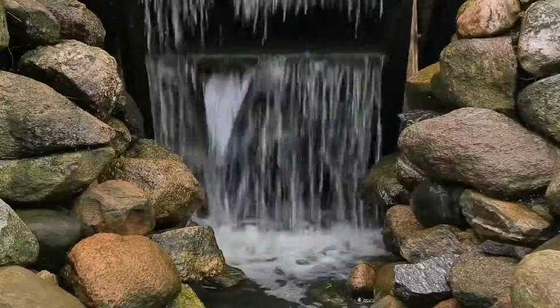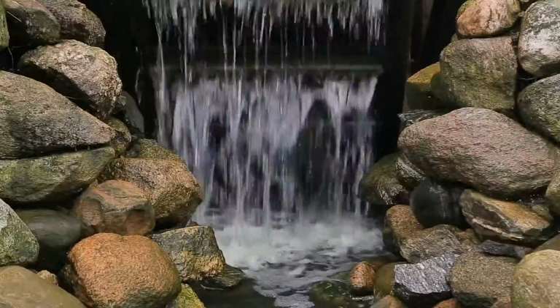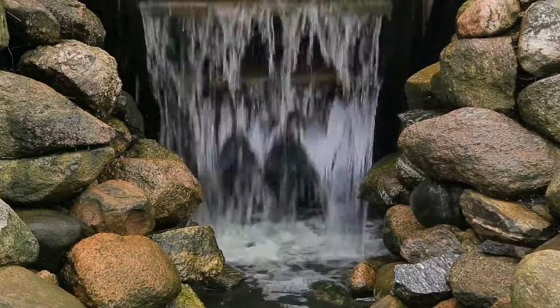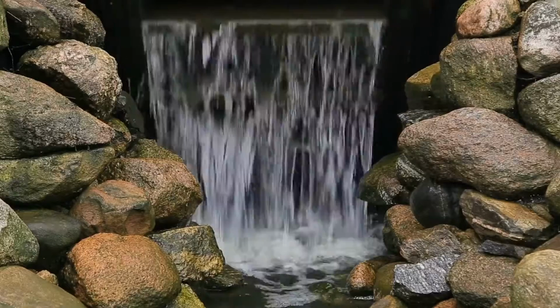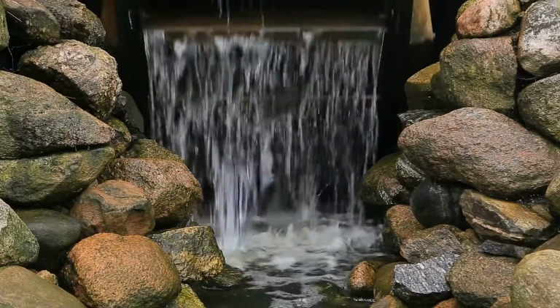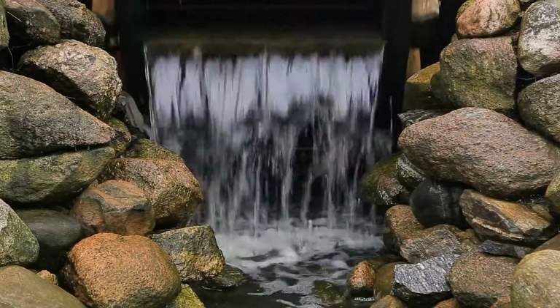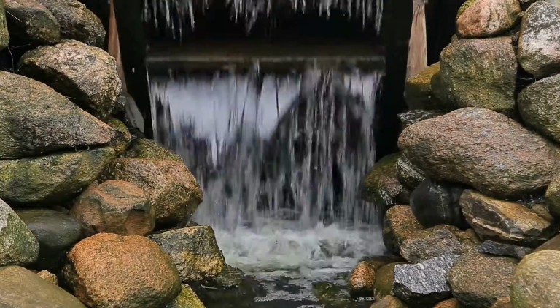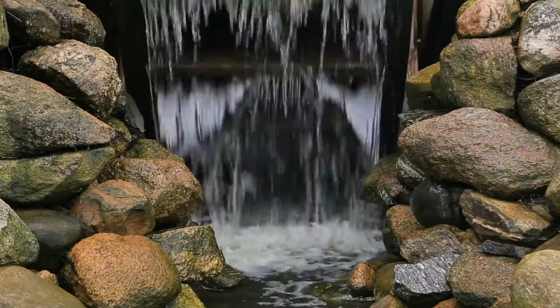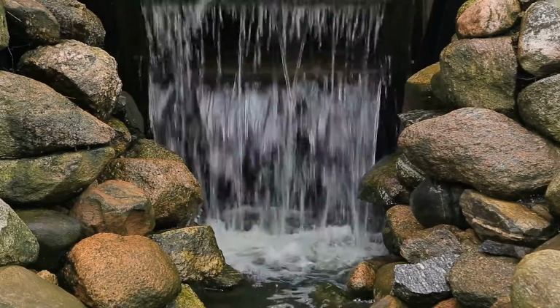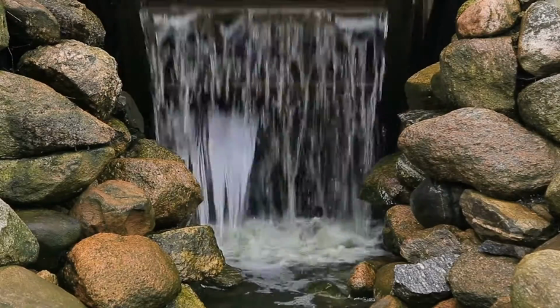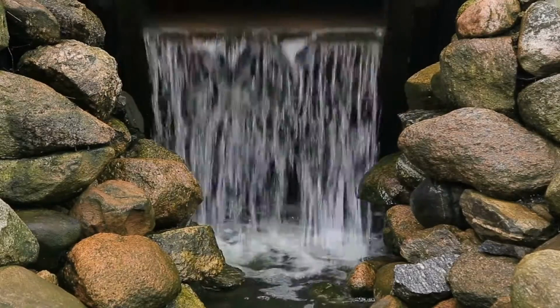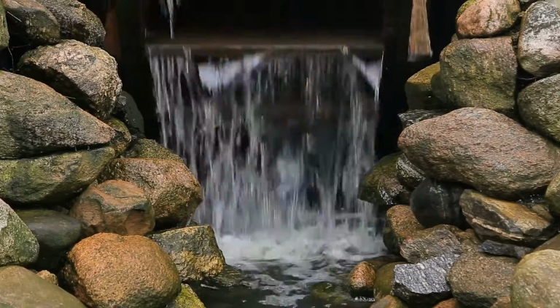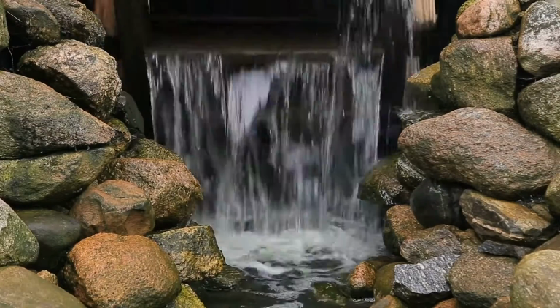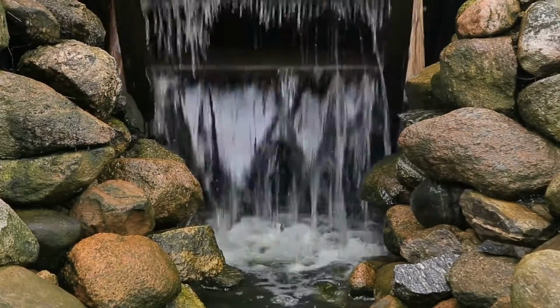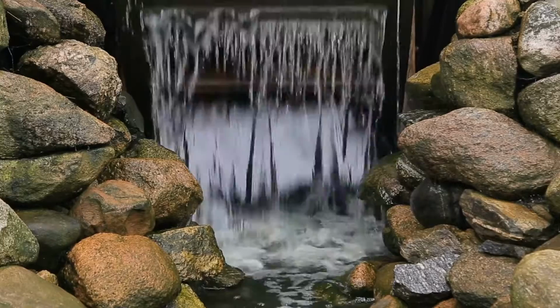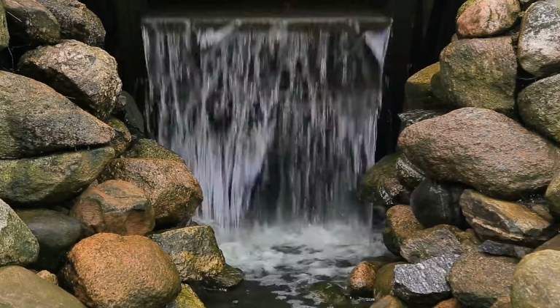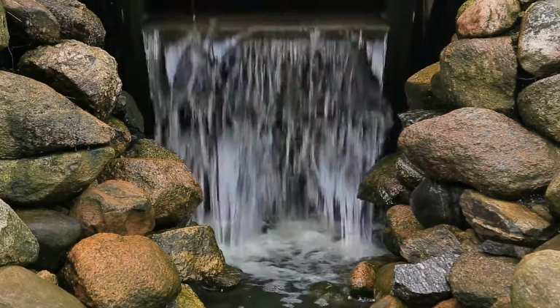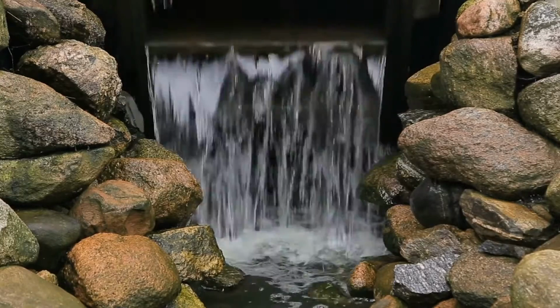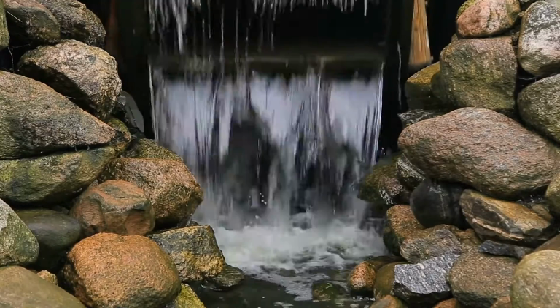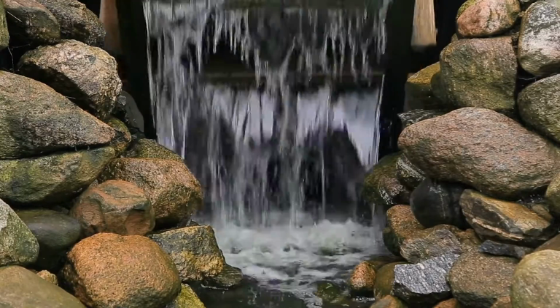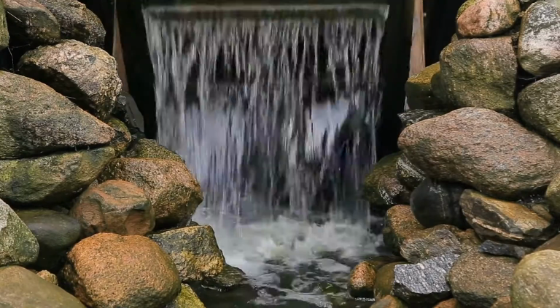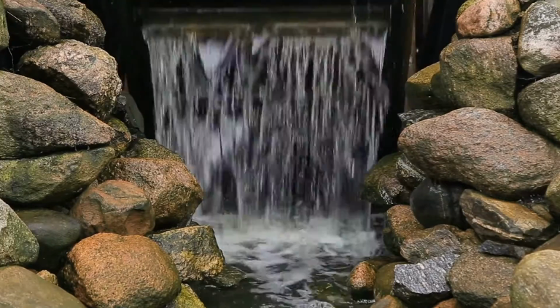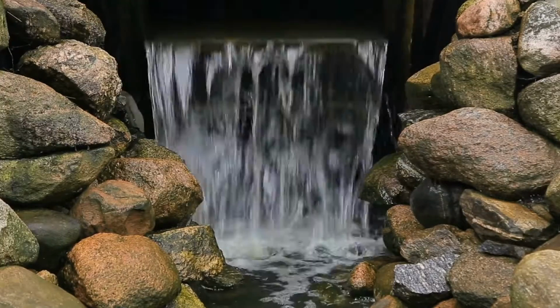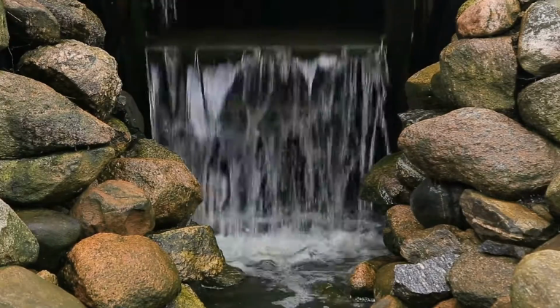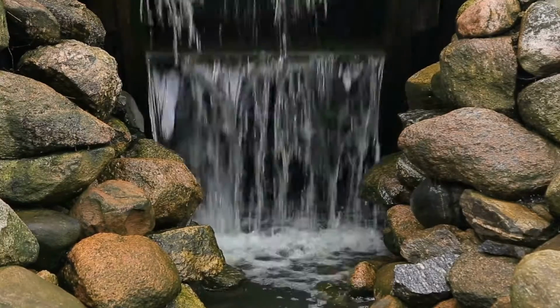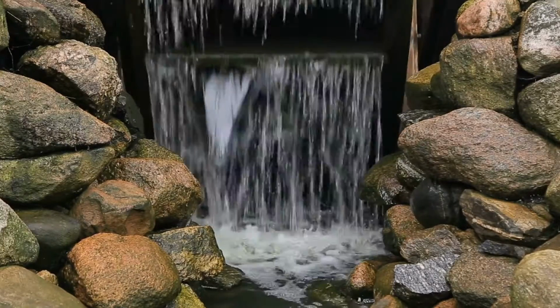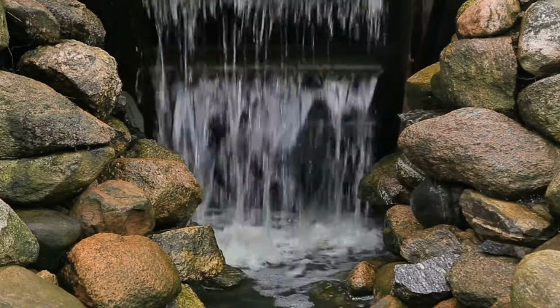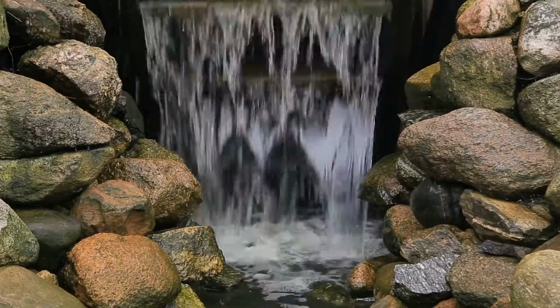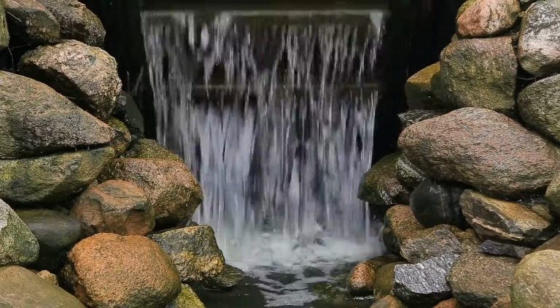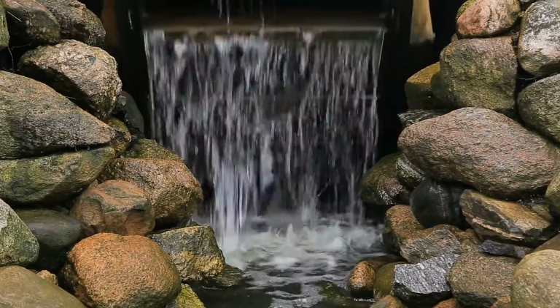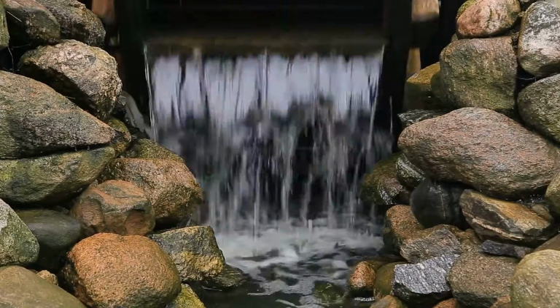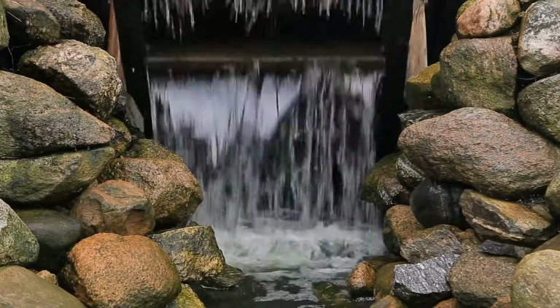Water Source. The waterwheel is placed in a location where it can interact with a flowing or falling water source, such as a river or a waterfall. The water is directed towards the wheel to make it turn.